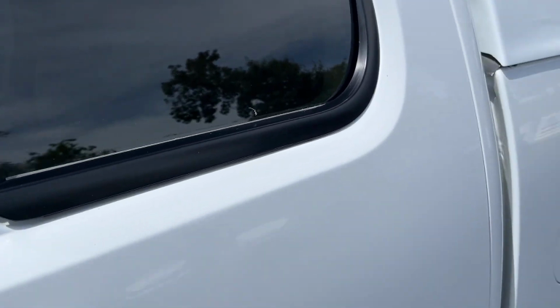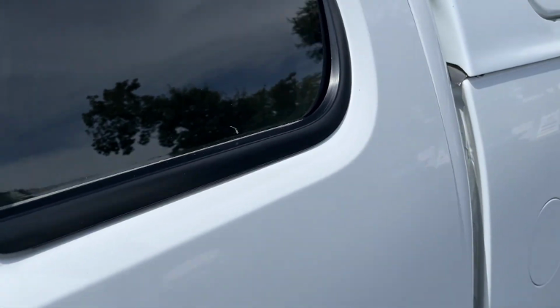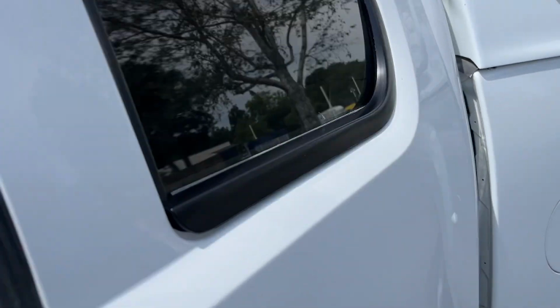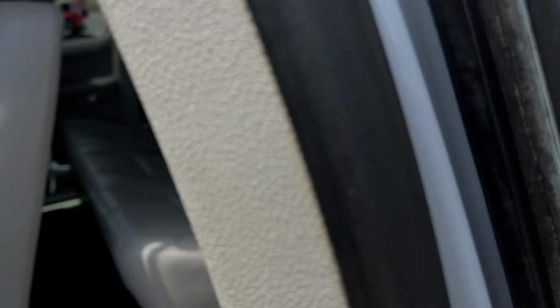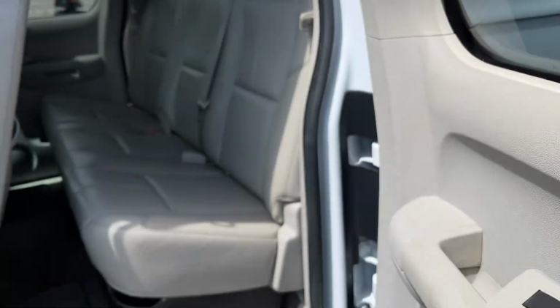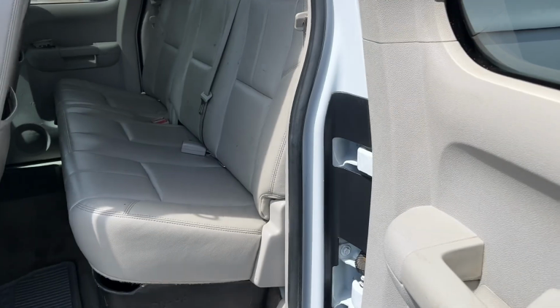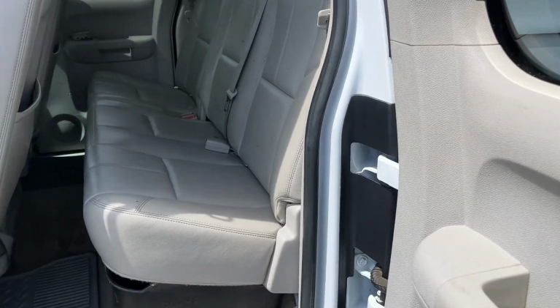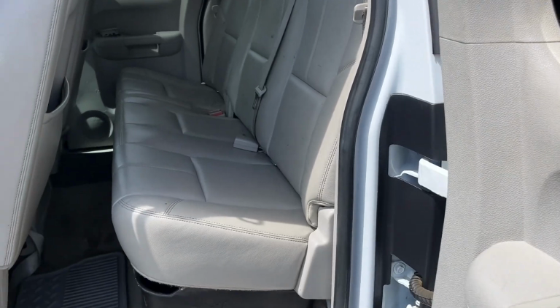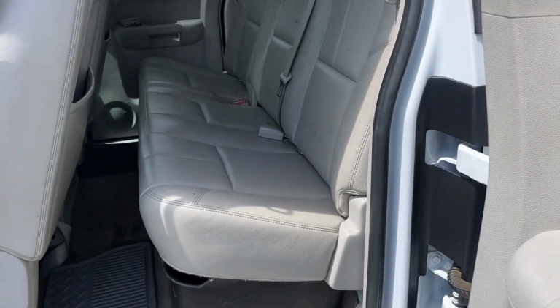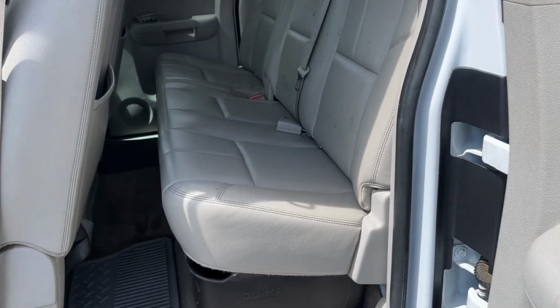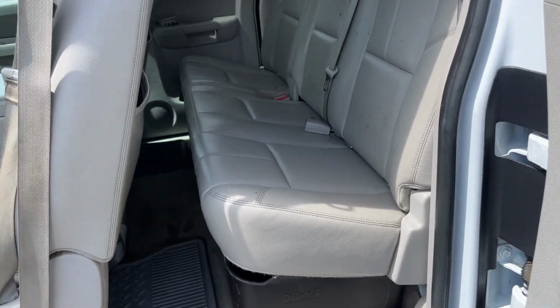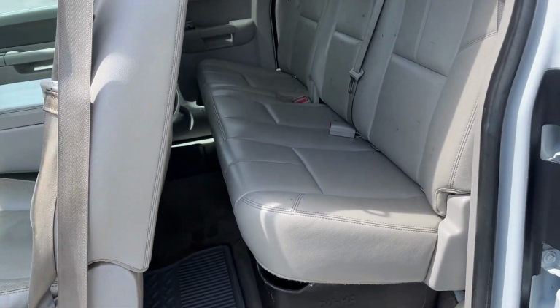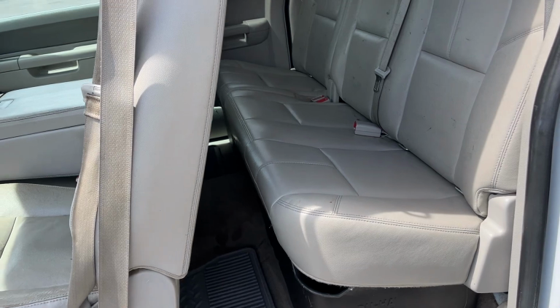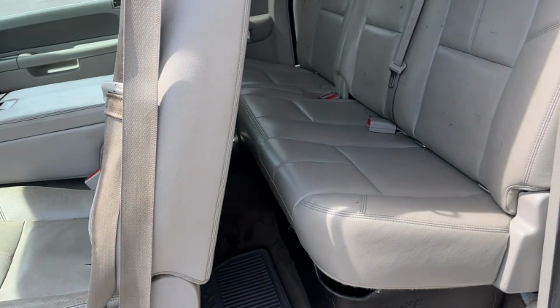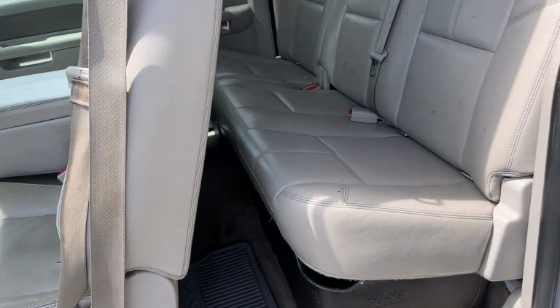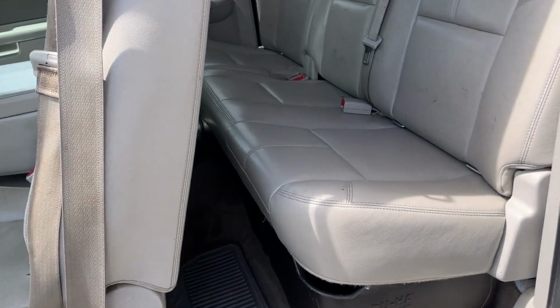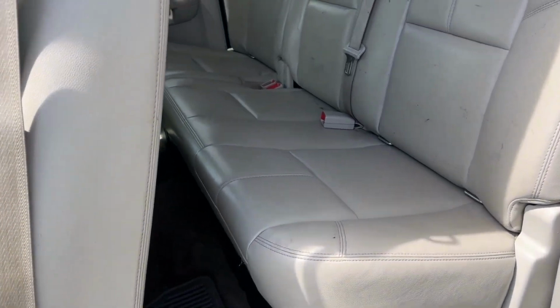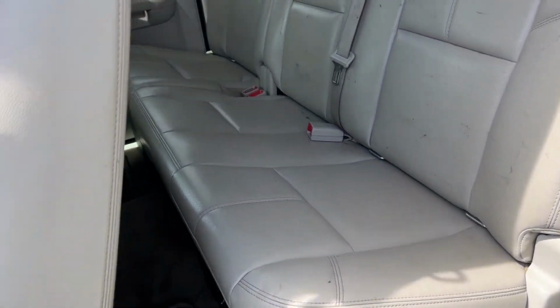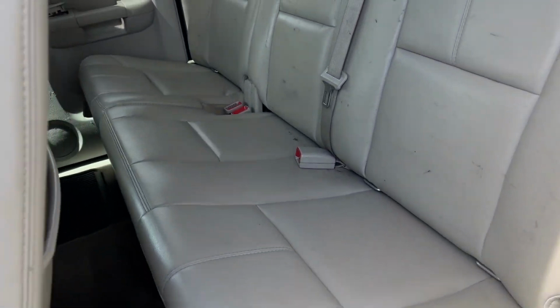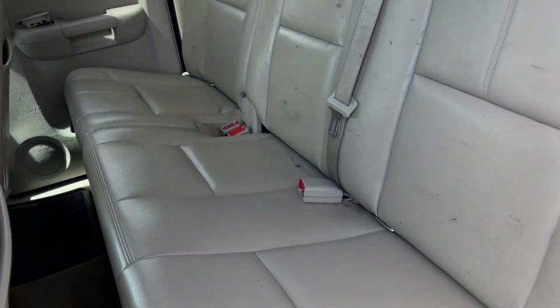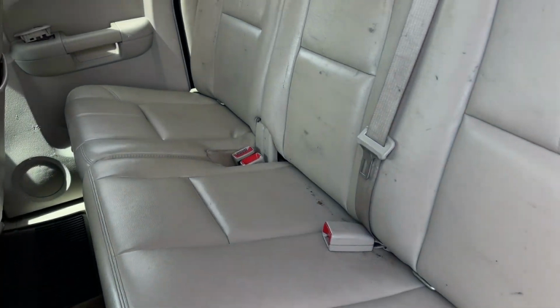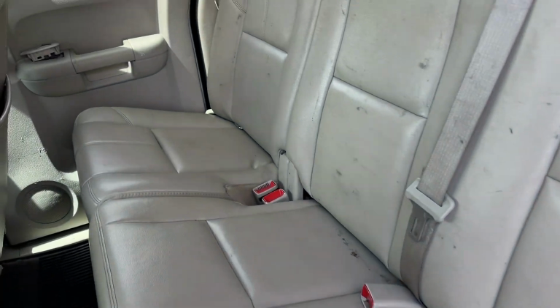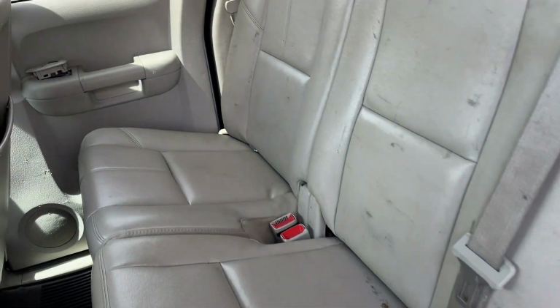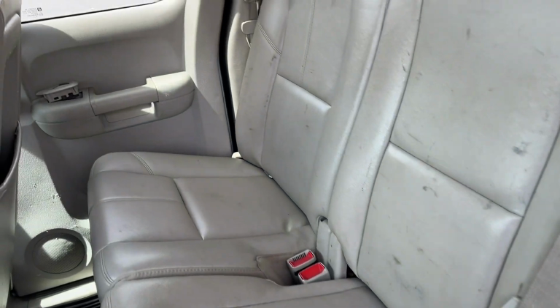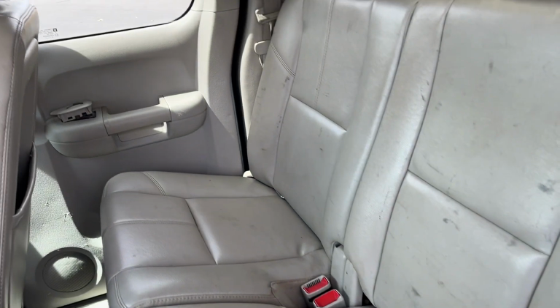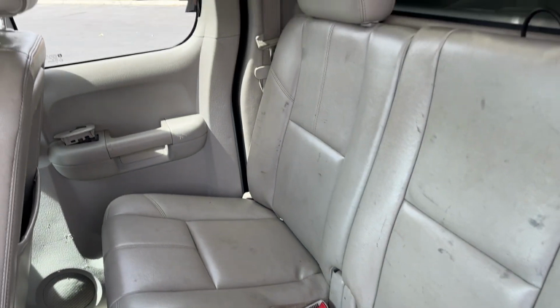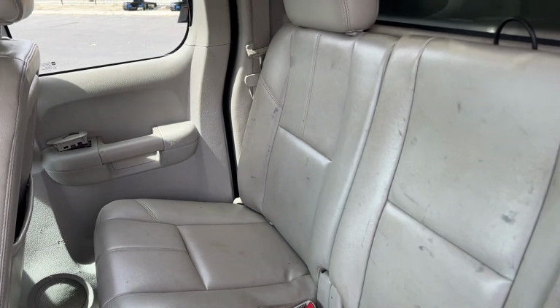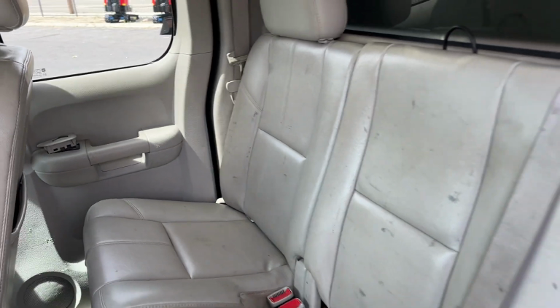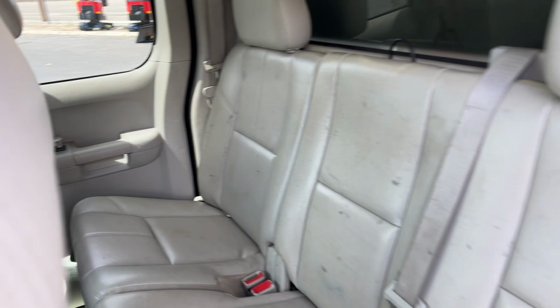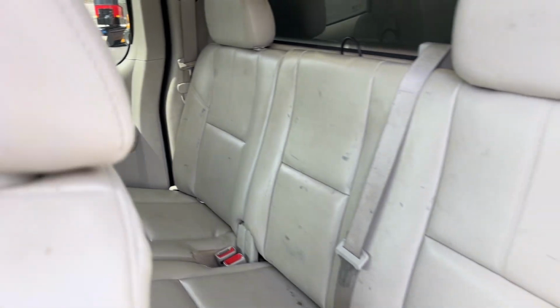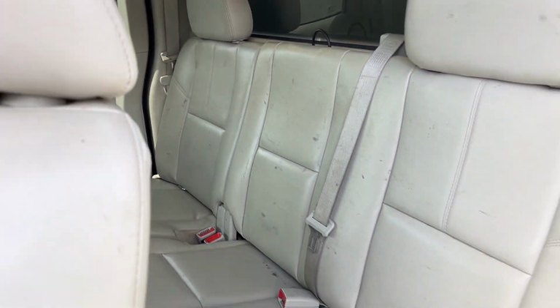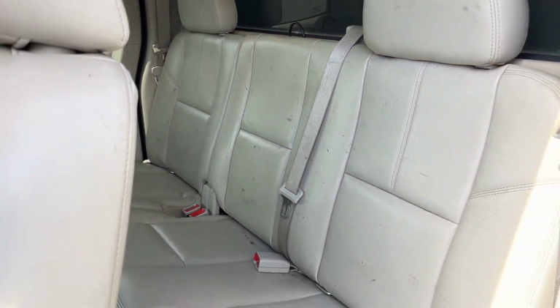Backseat great condition, no rips or tears, leather's in good shape. Could use a little cleaning but not too bad at all.